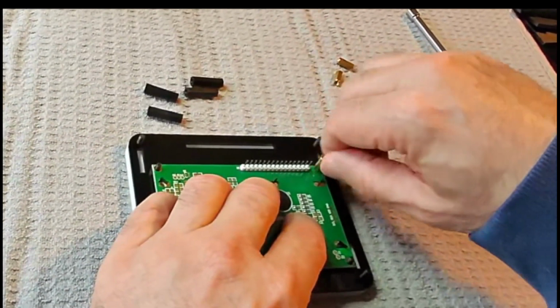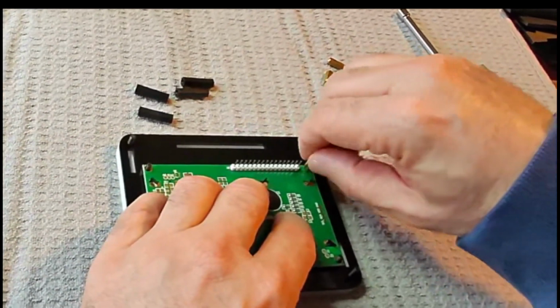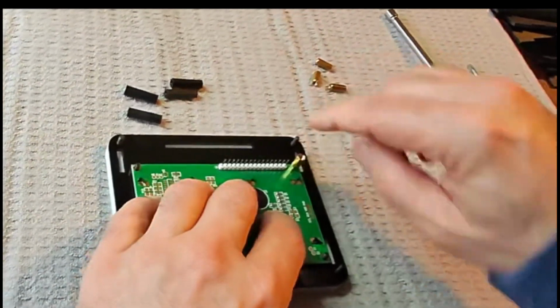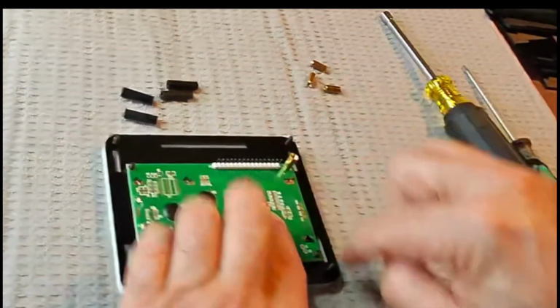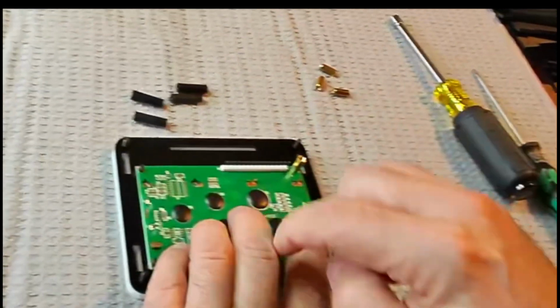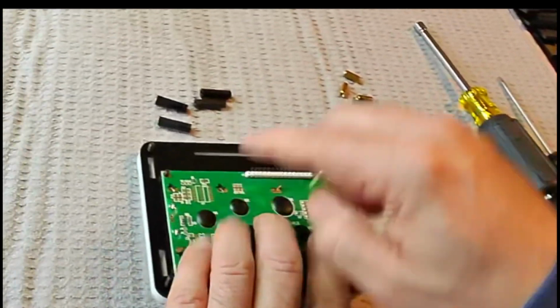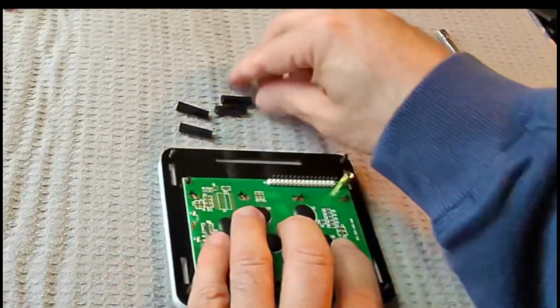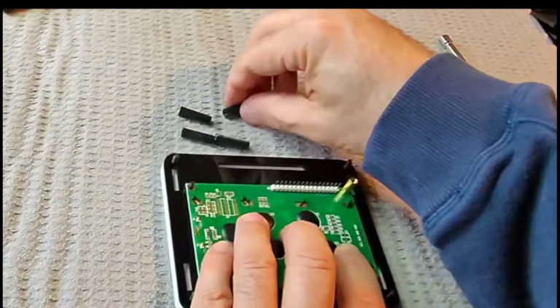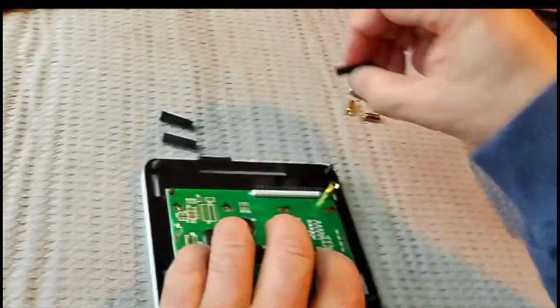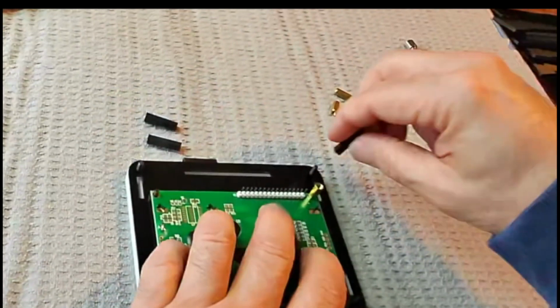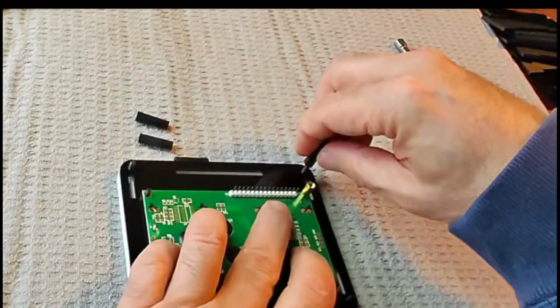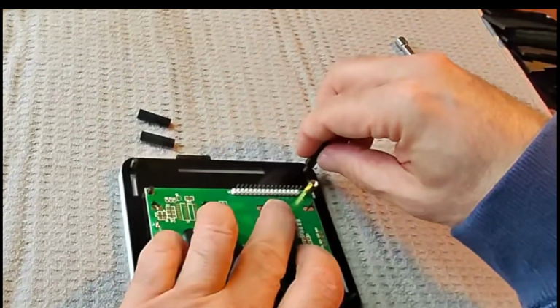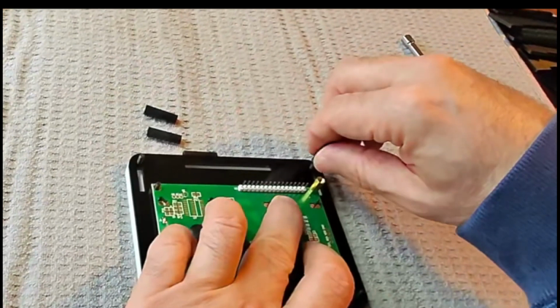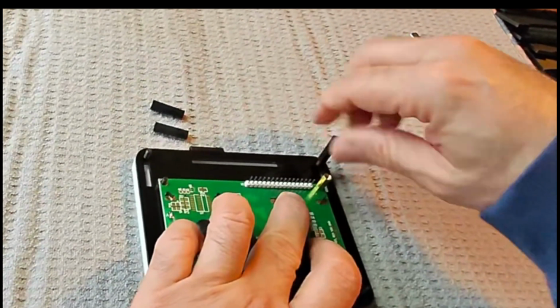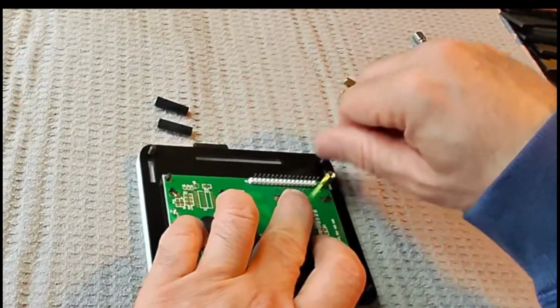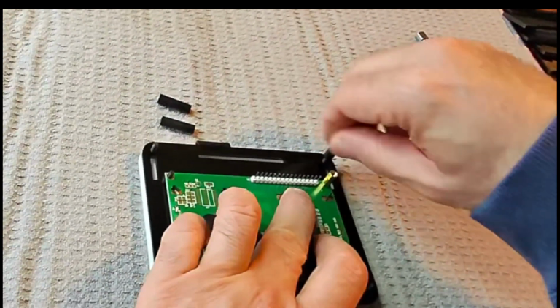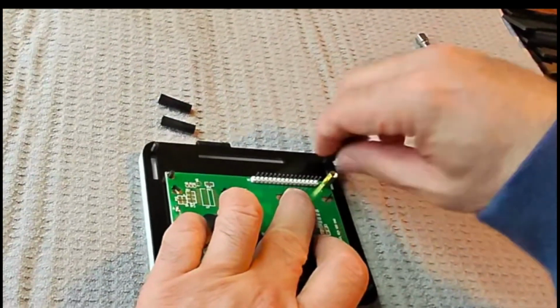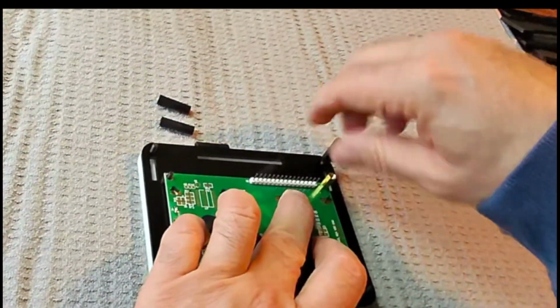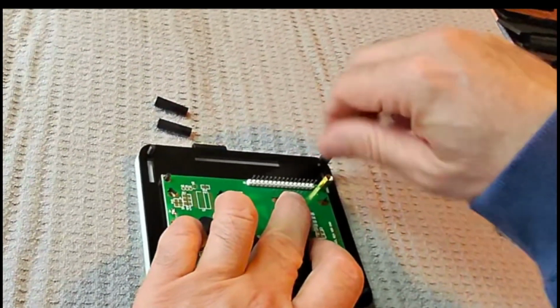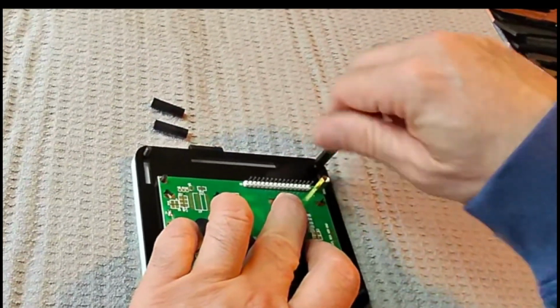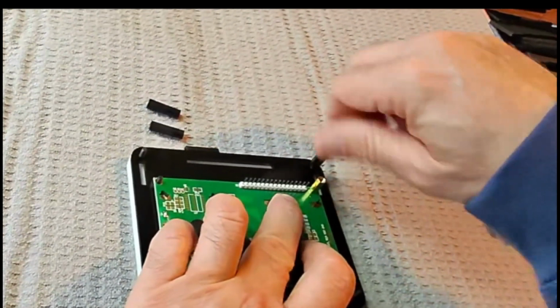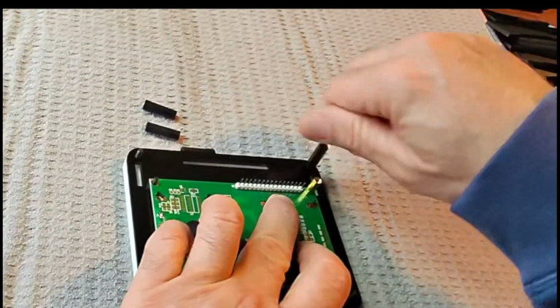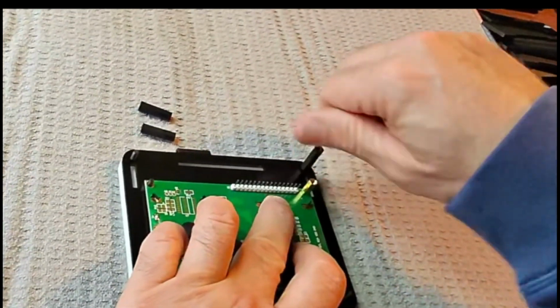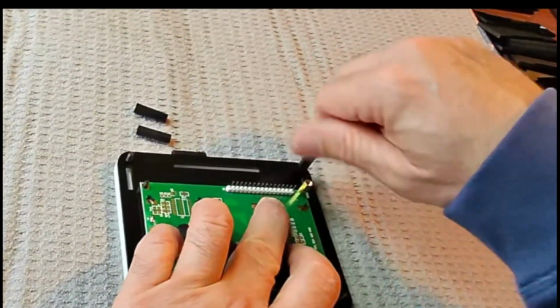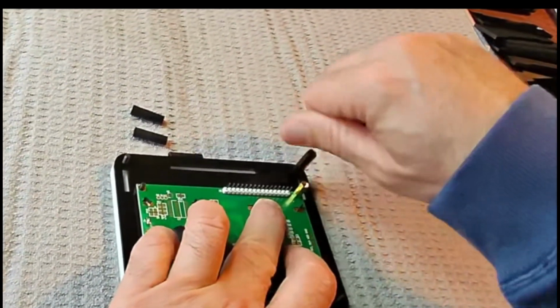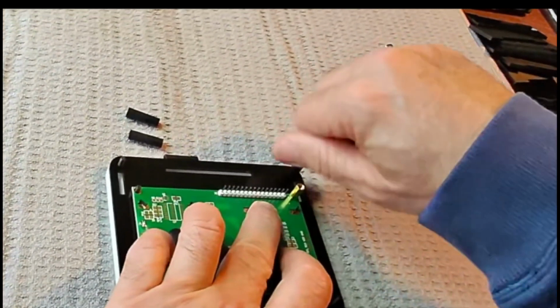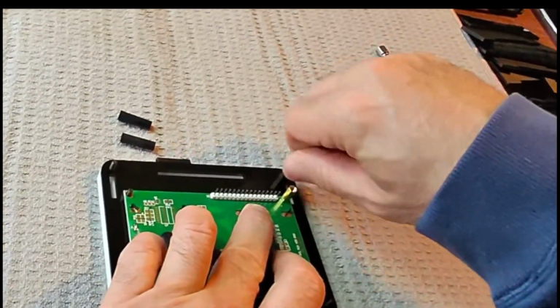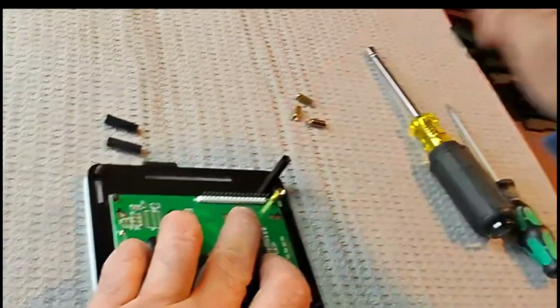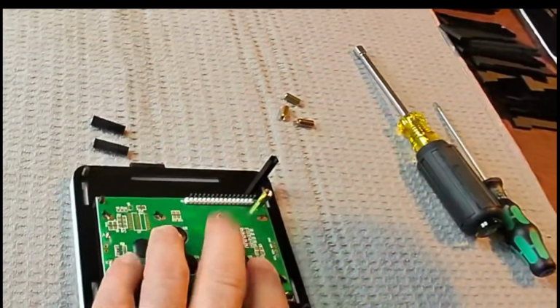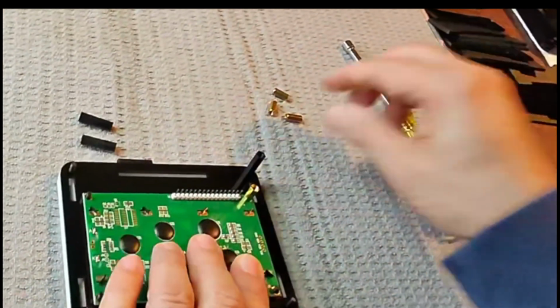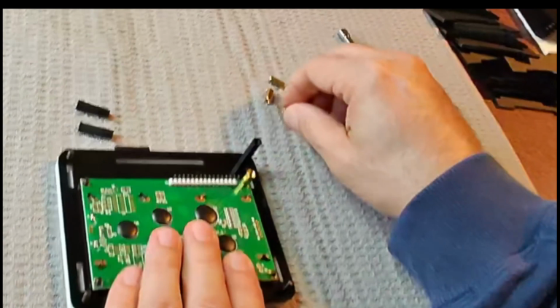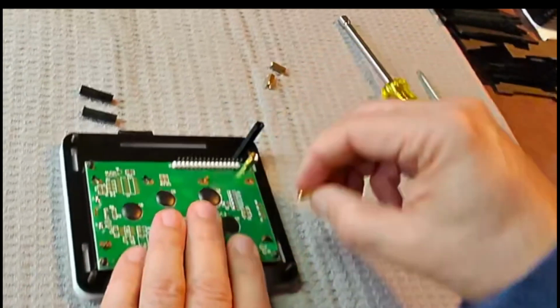After these four corners are assembled, then we put on these standoffs and tighten everything up.